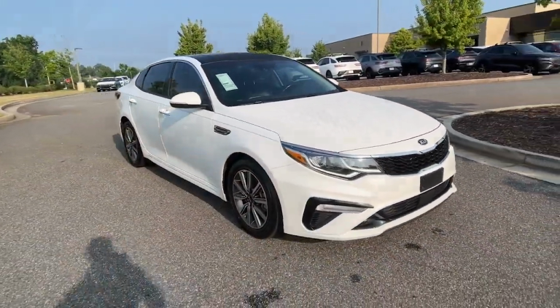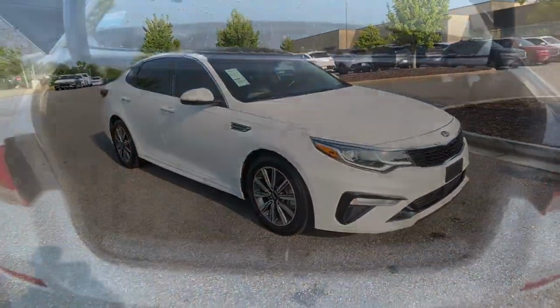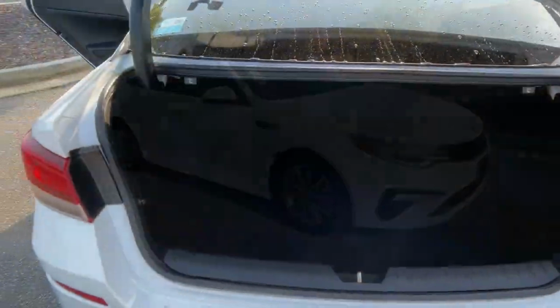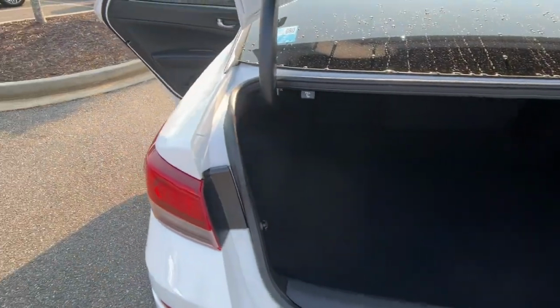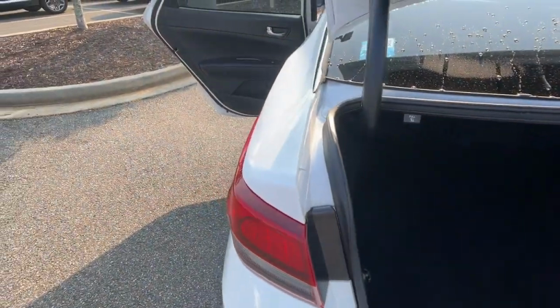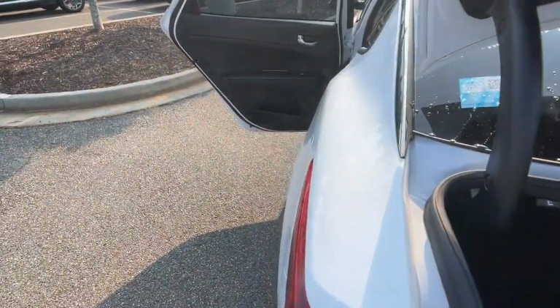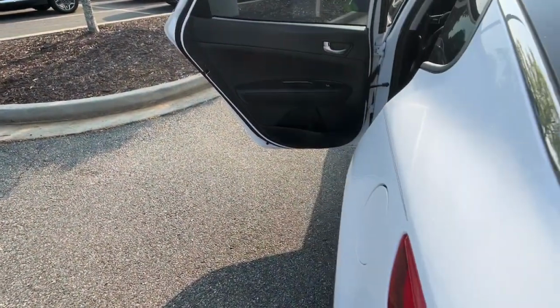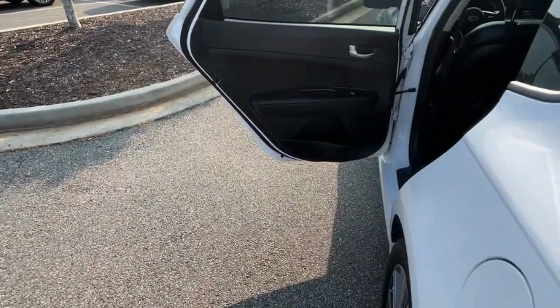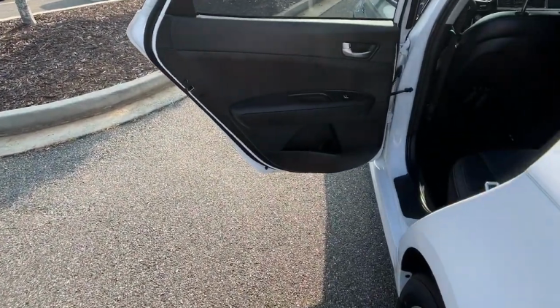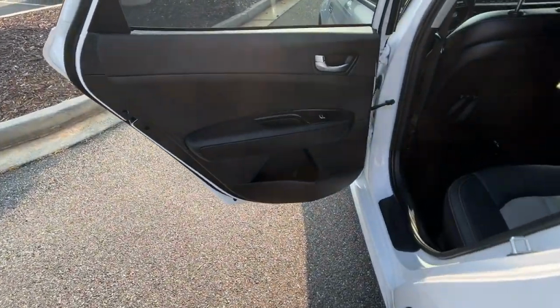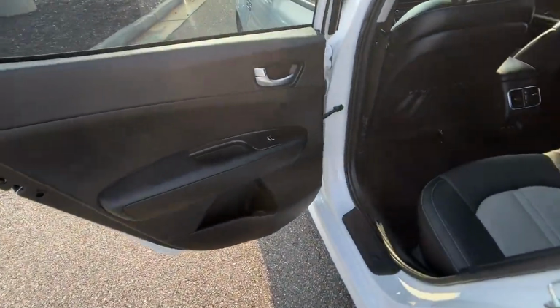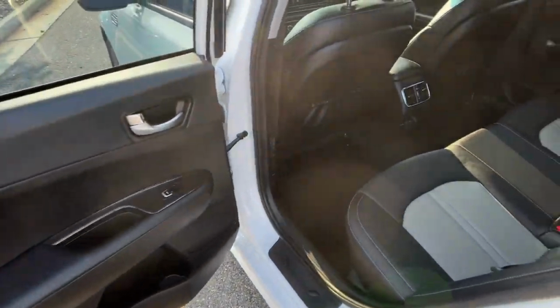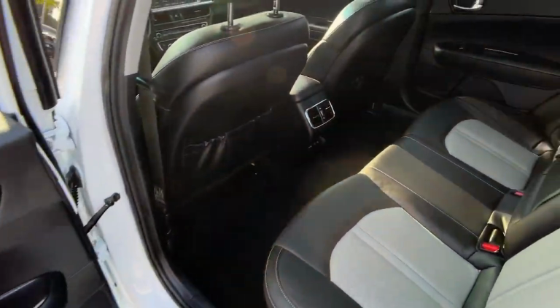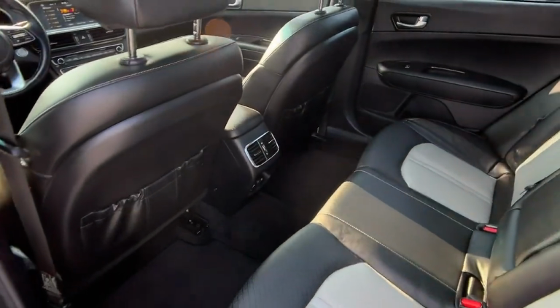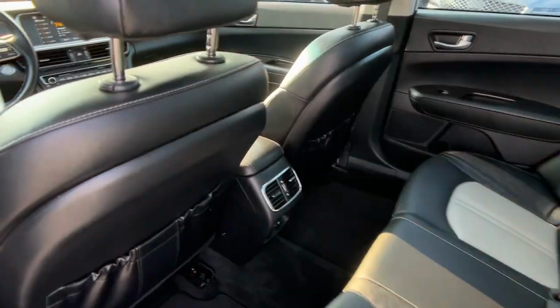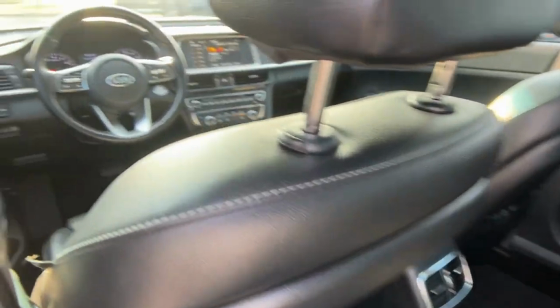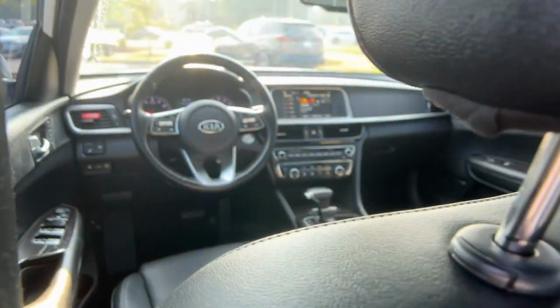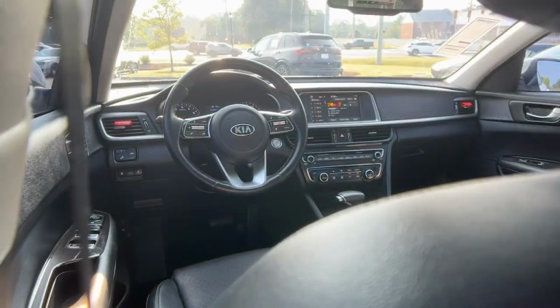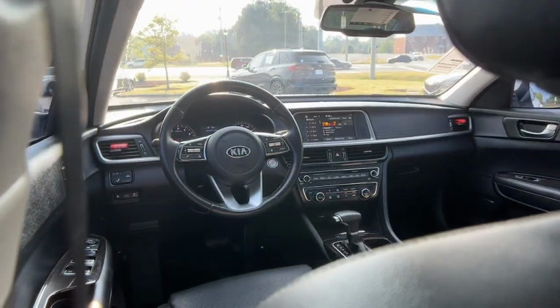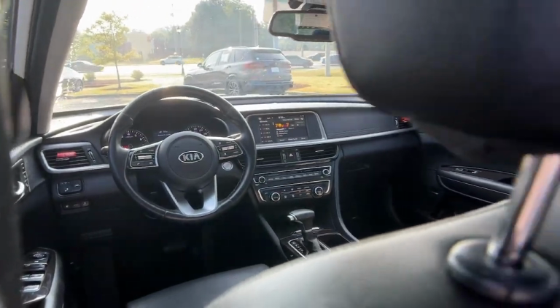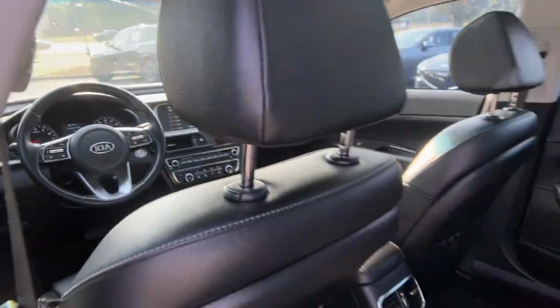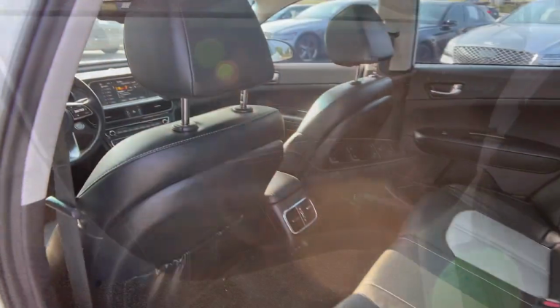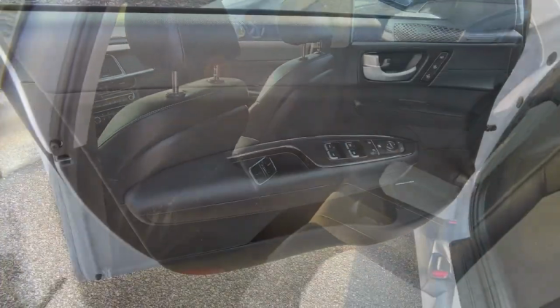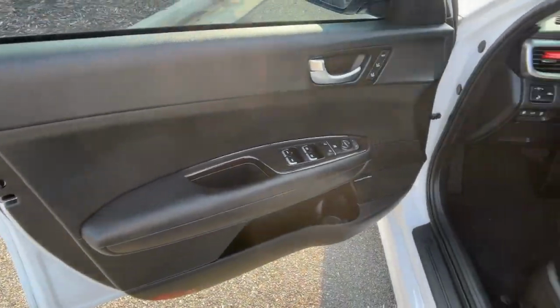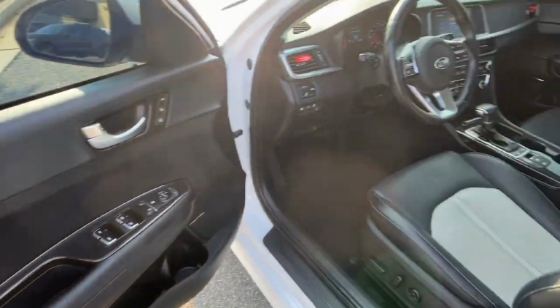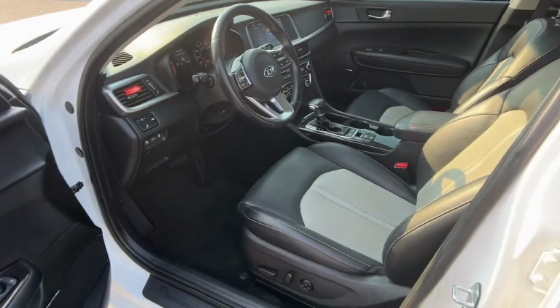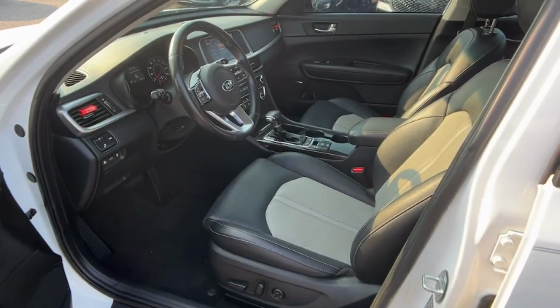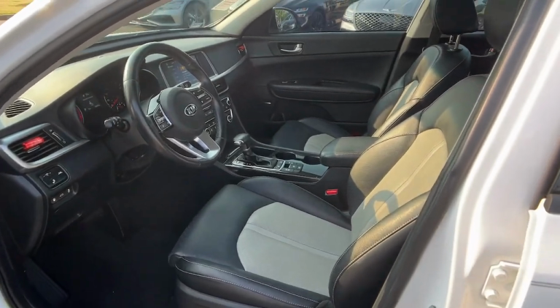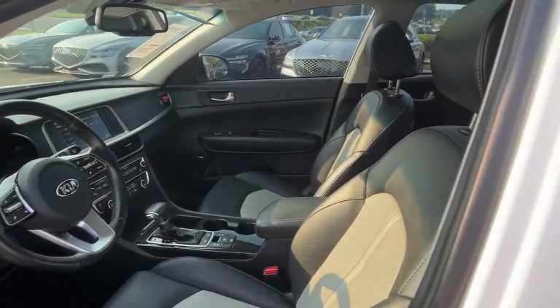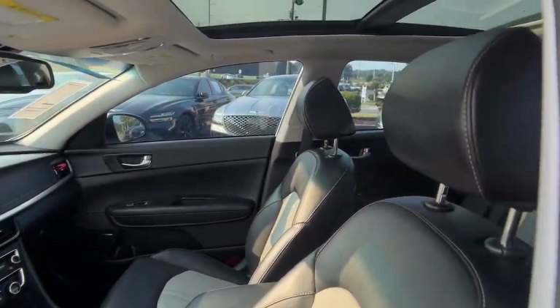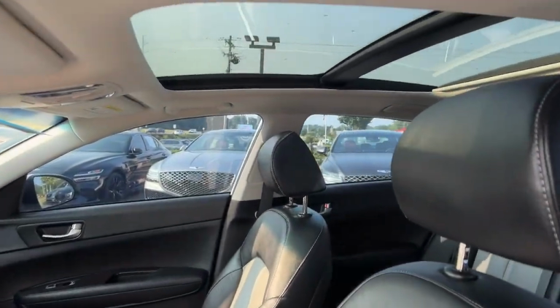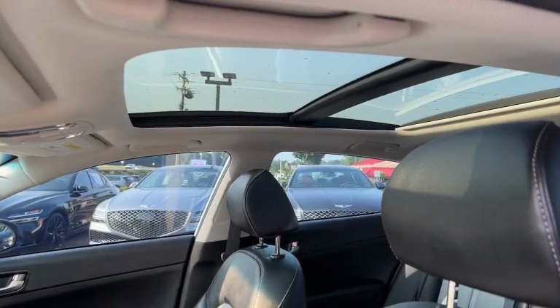The following are some of this vehicle's highlighted options: heated steering wheel, heated and/or cooled front seats, Apple CarPlay and/or Android Auto, panoramic roof, keyless entry, power passenger seat, and heated mirrors.